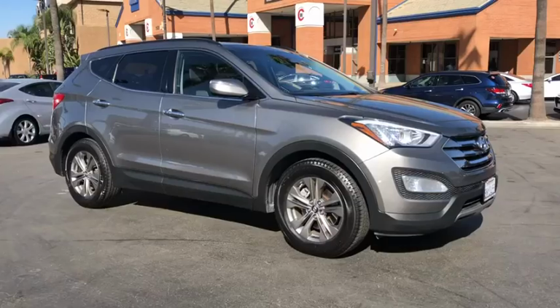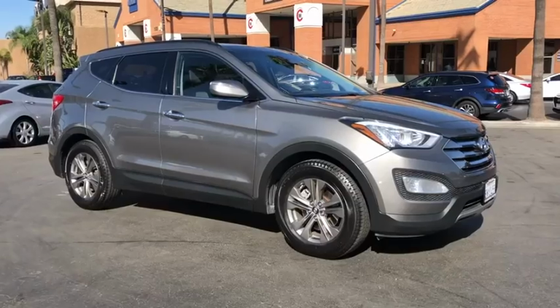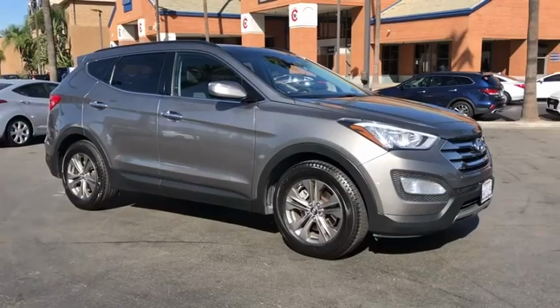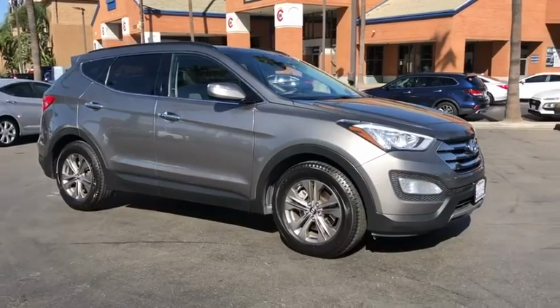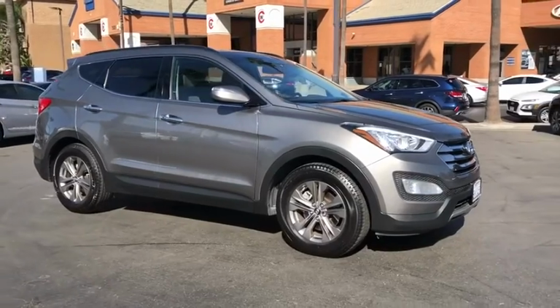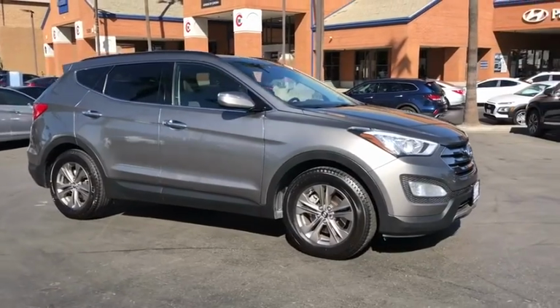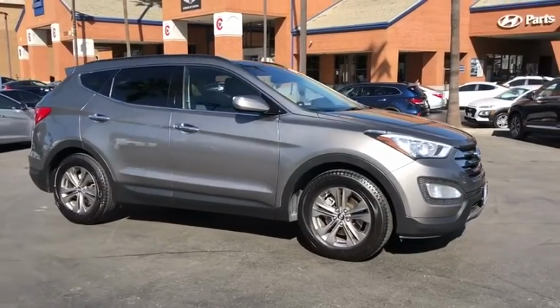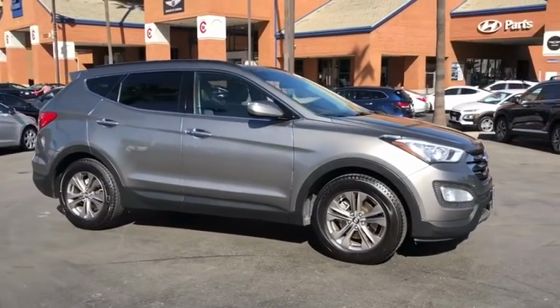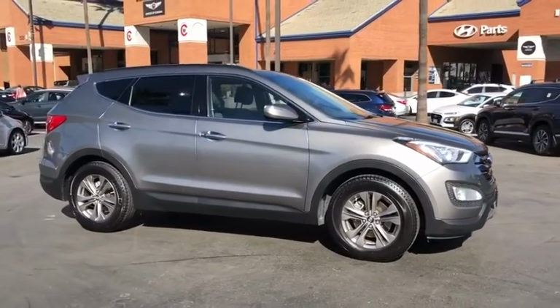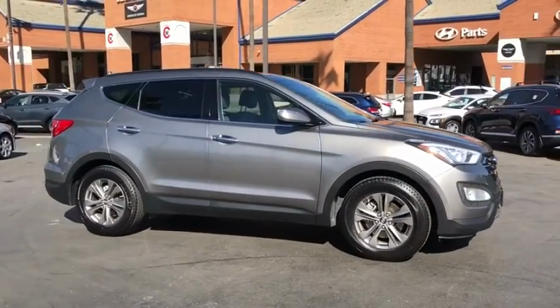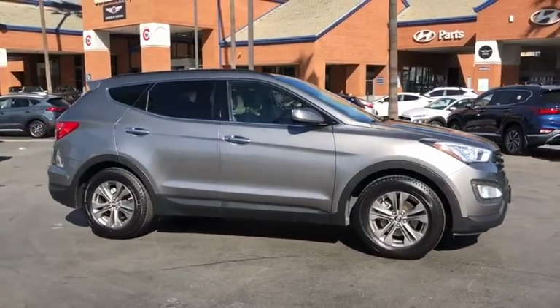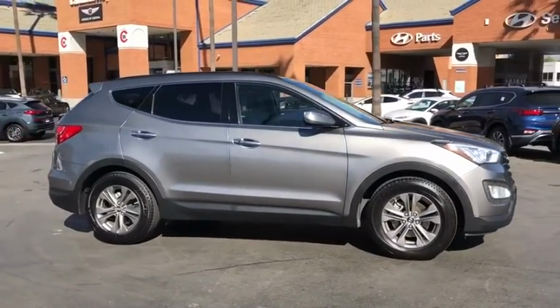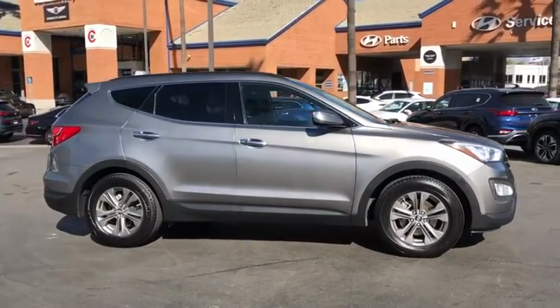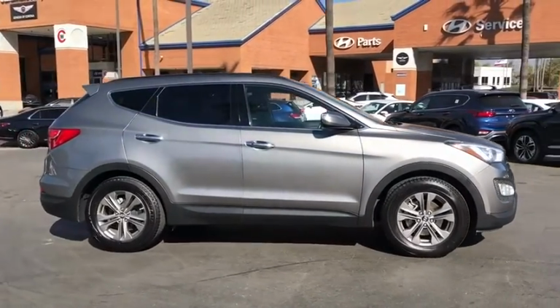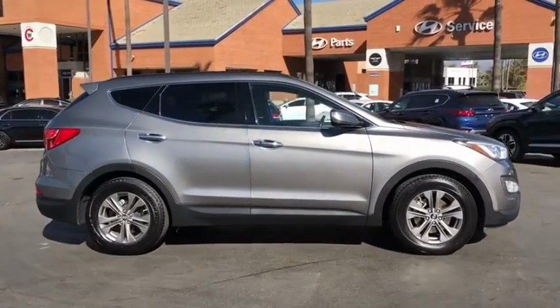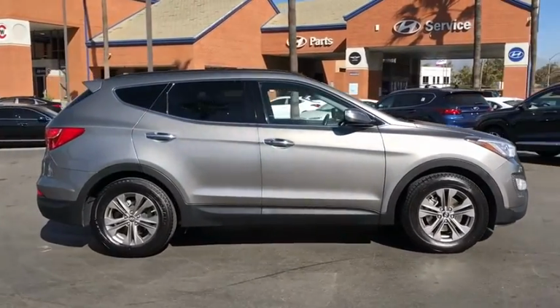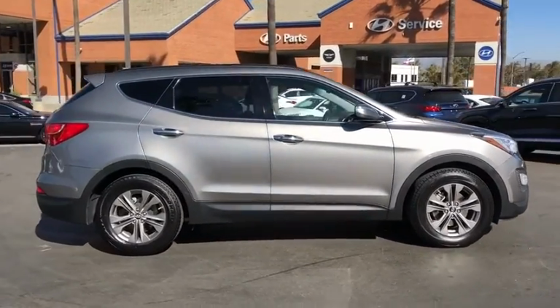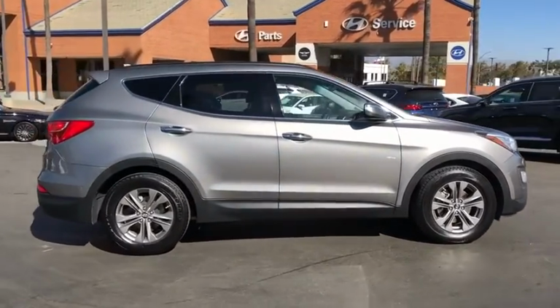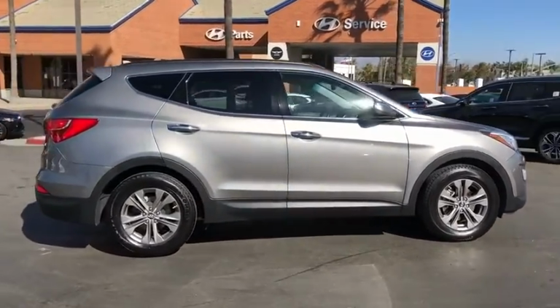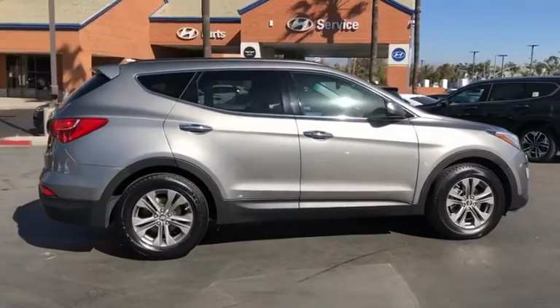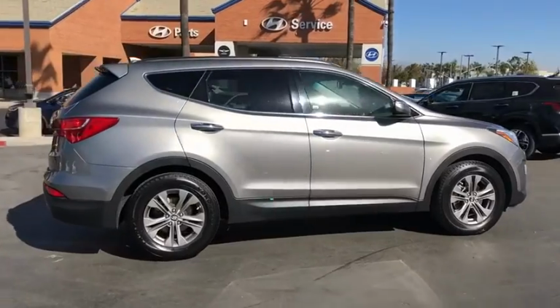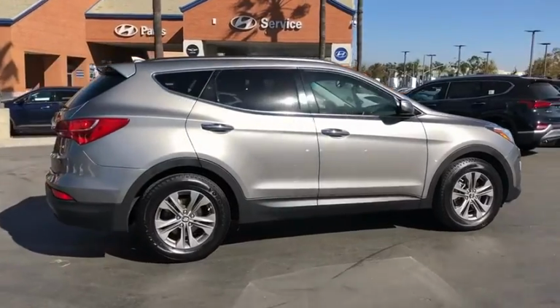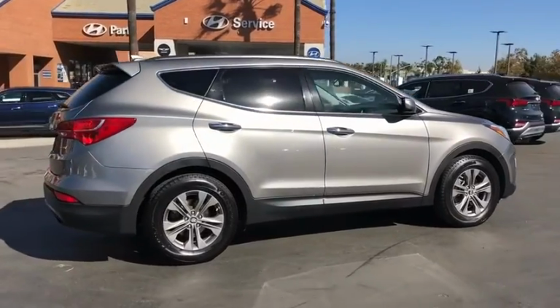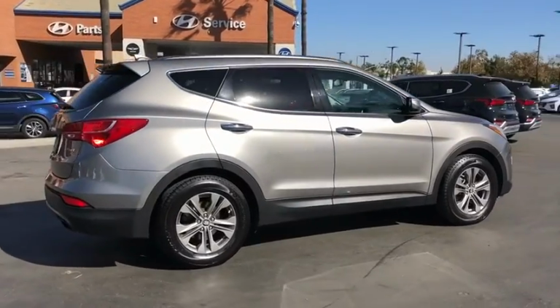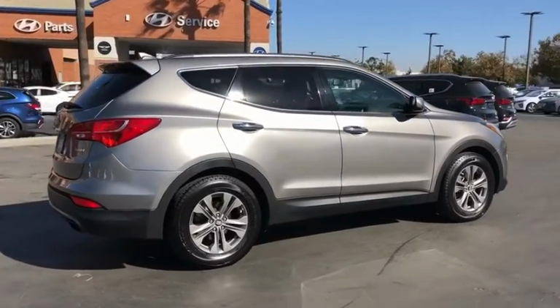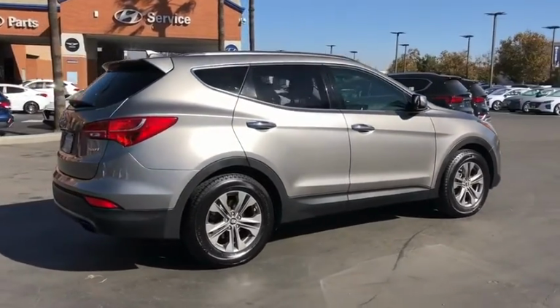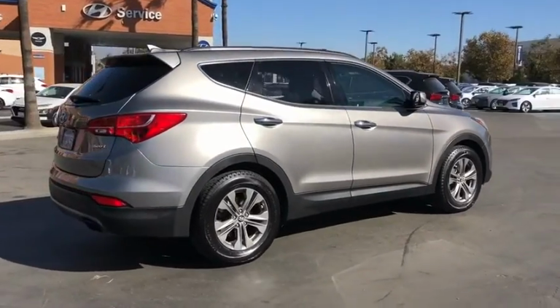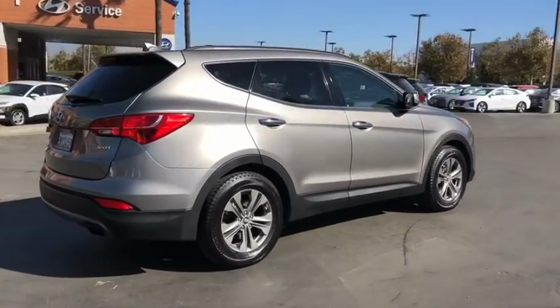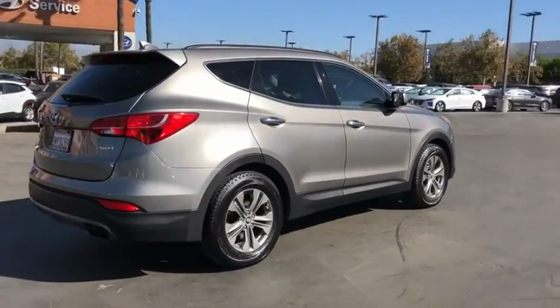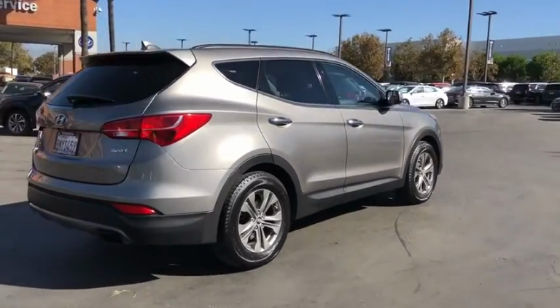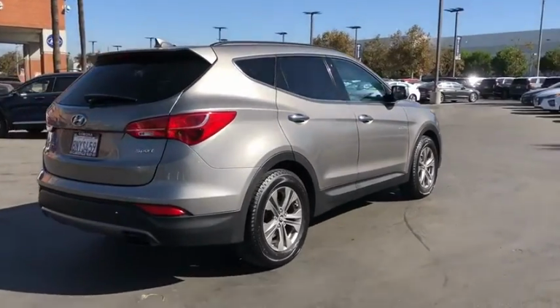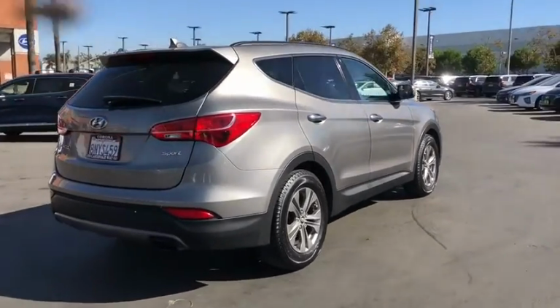You are going to love the 2014 Hyundai Santa Fe. Style, quality, performance, value. Need we say more?